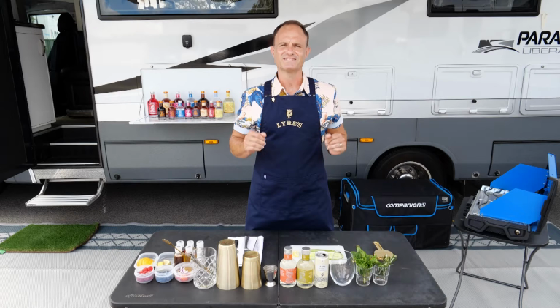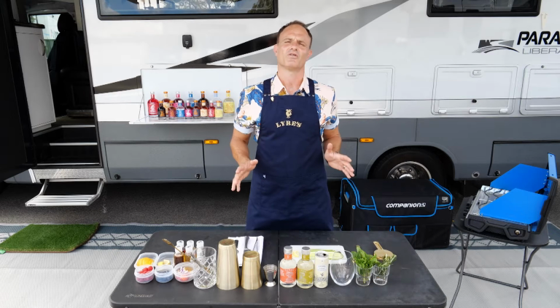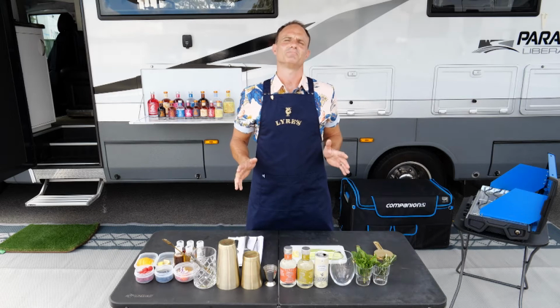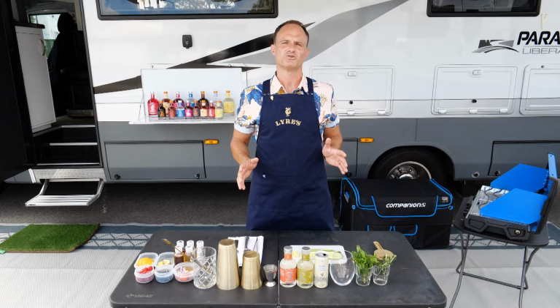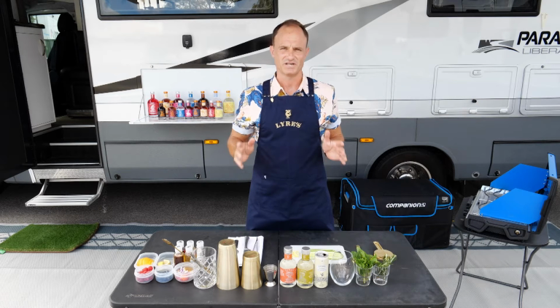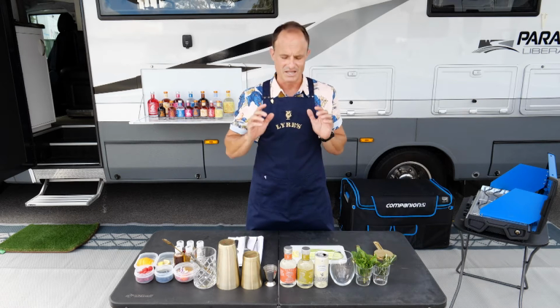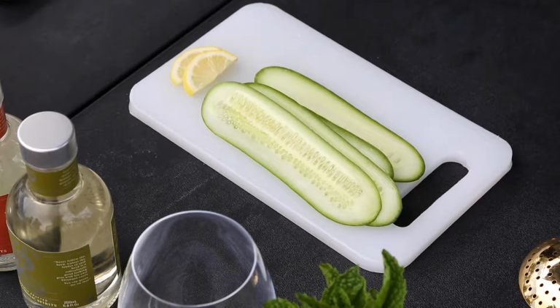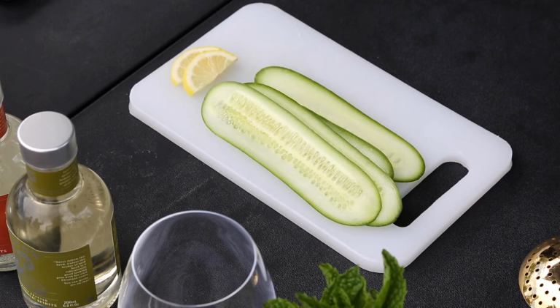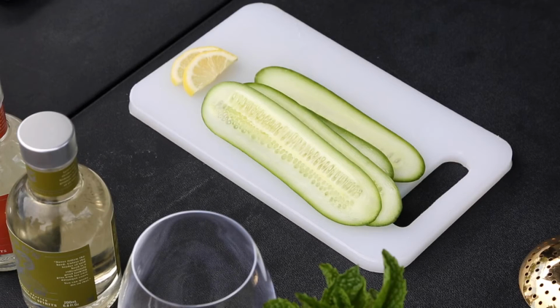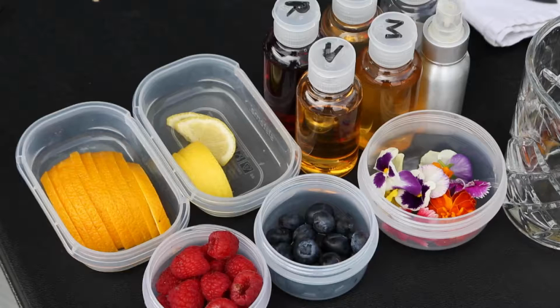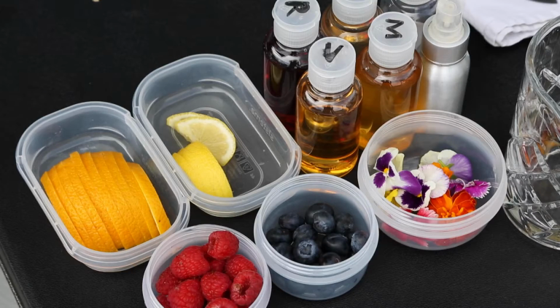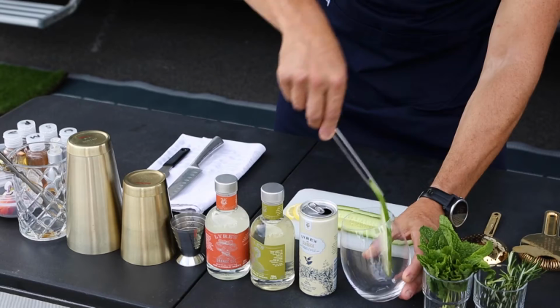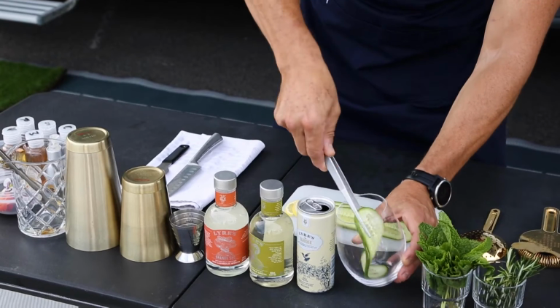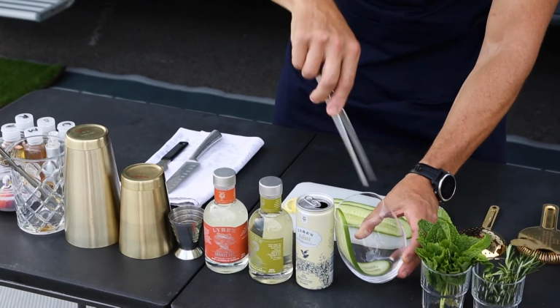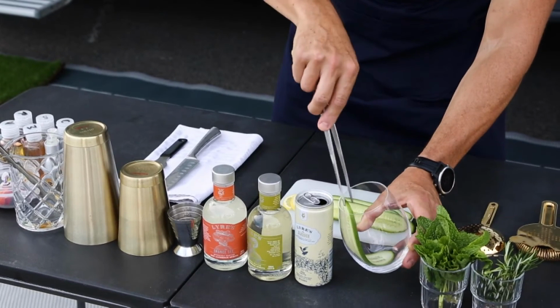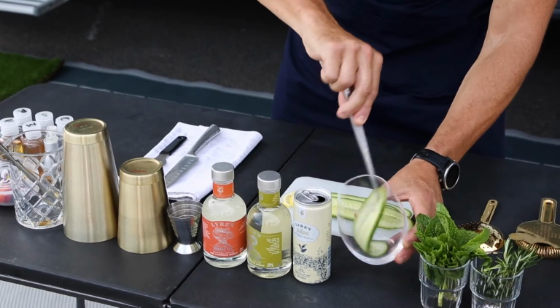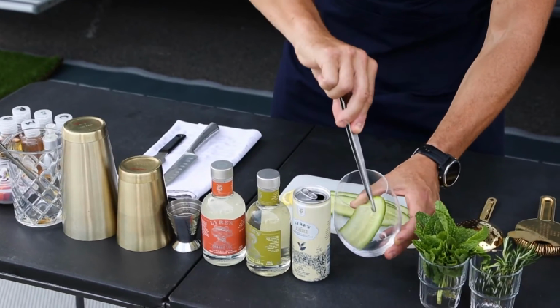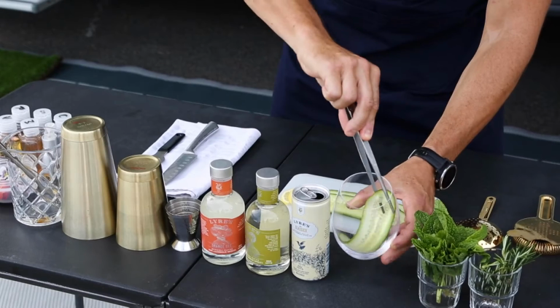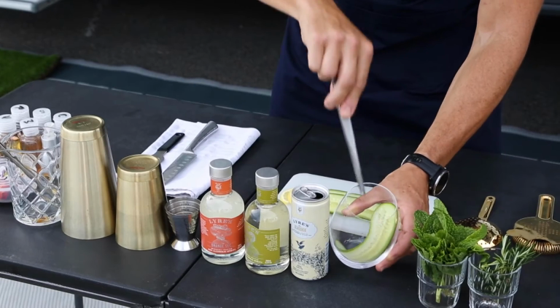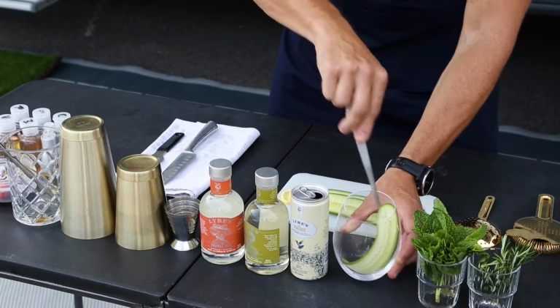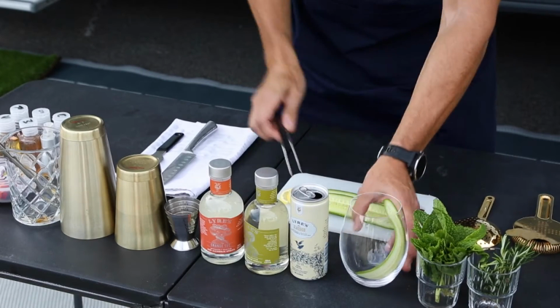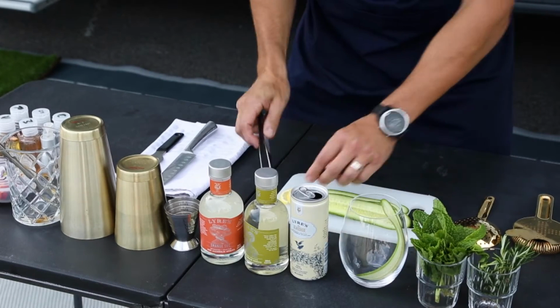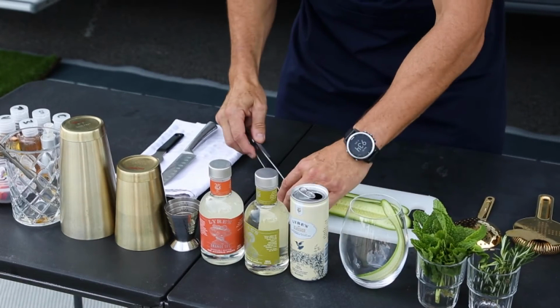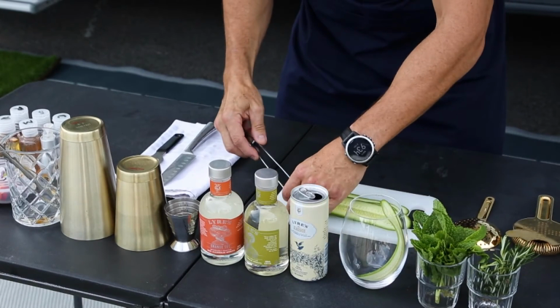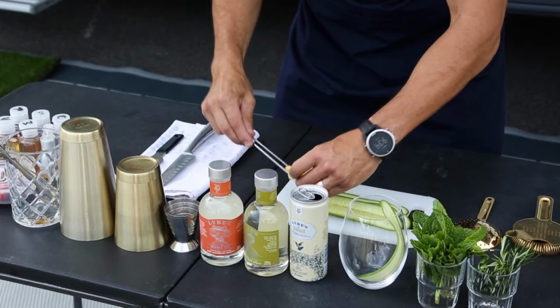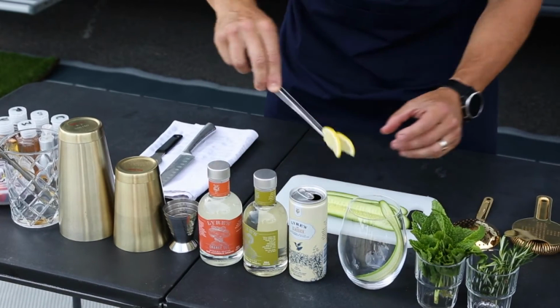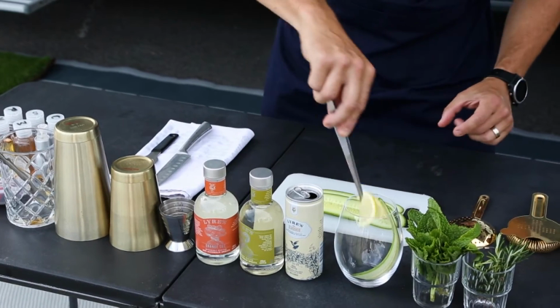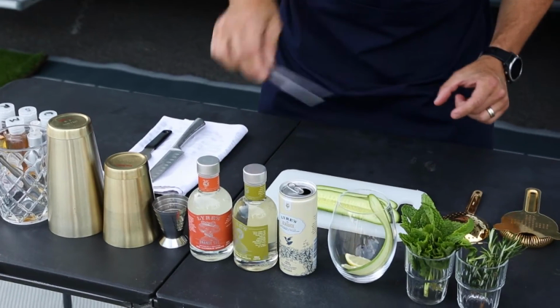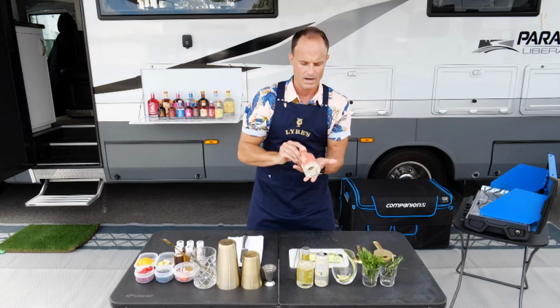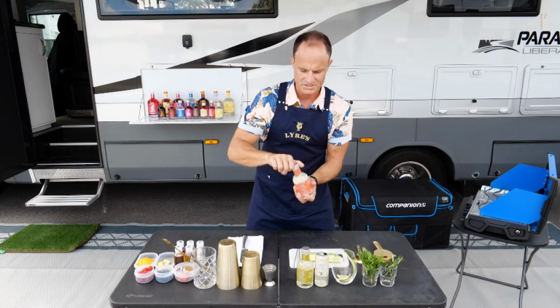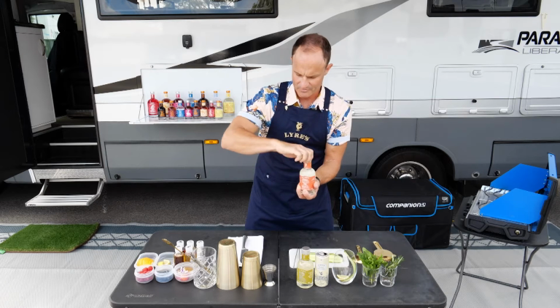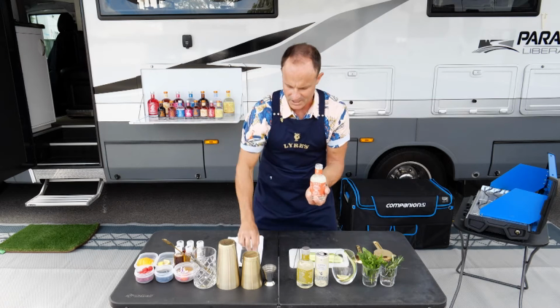Today's cocktail of the week is the Bianco Spritz, a delicious cocktail. We start off with a nice big wine glass. I've got this delicious cucumber which we just put inside, and we're going to throw a couple of fresh pieces of lemon in there as well.